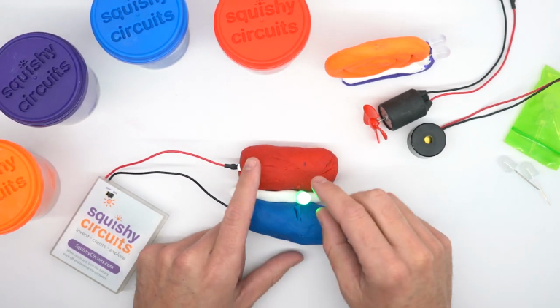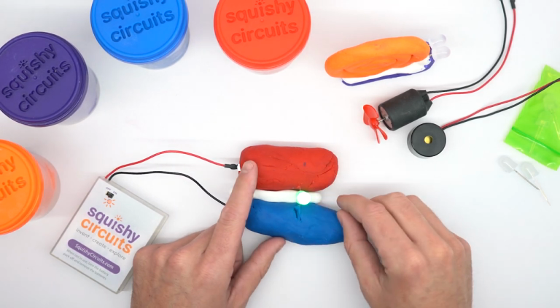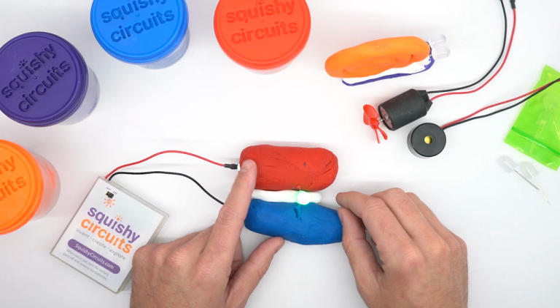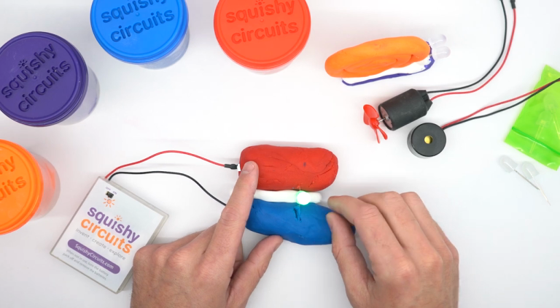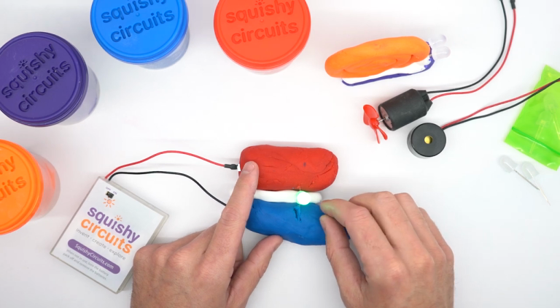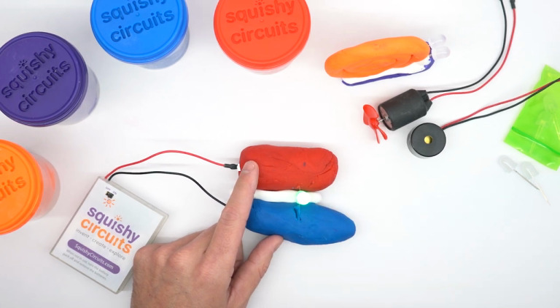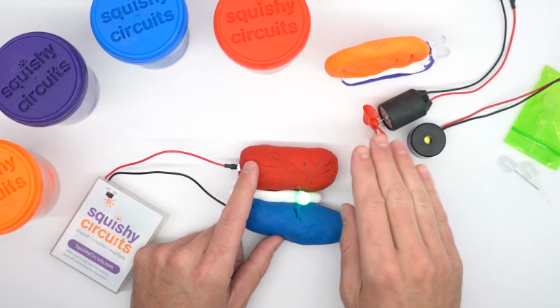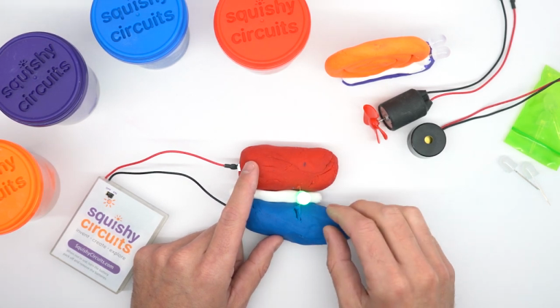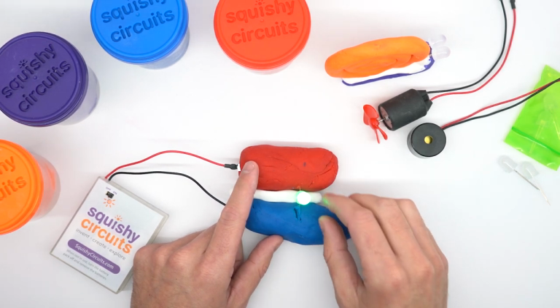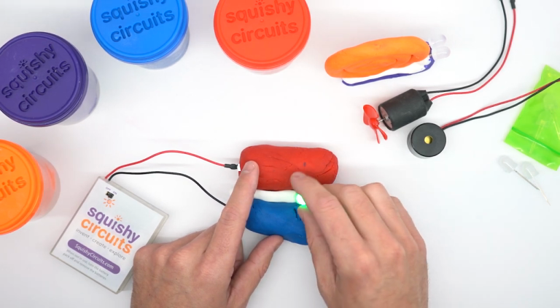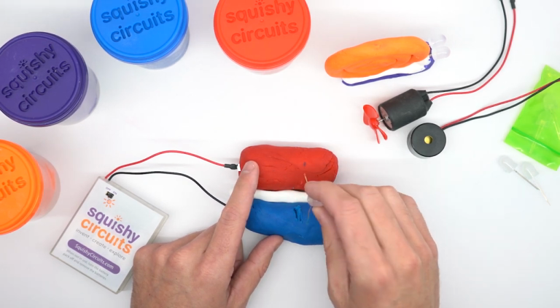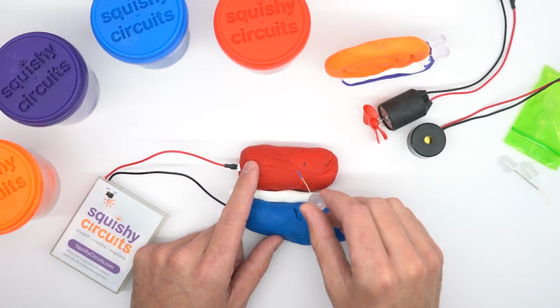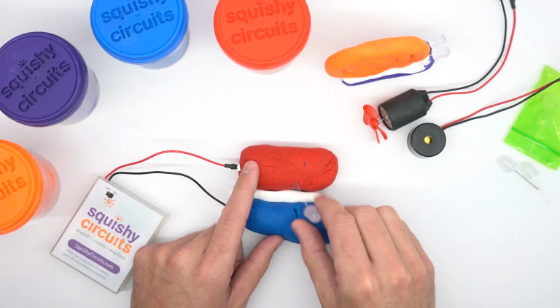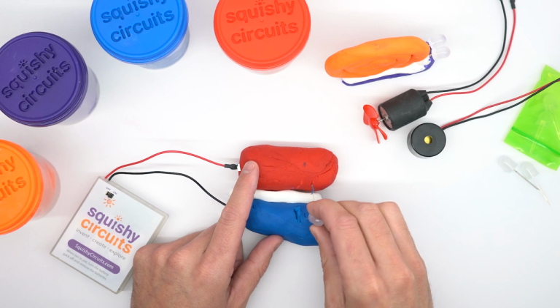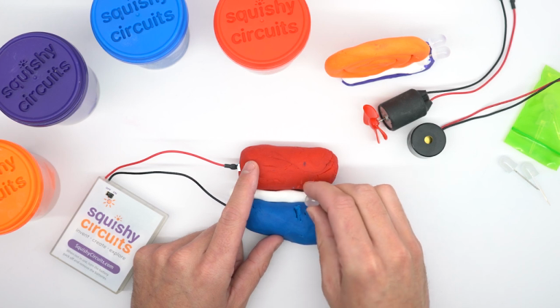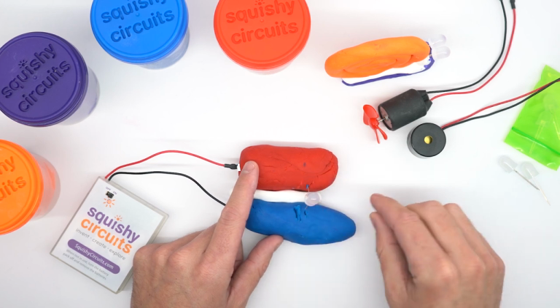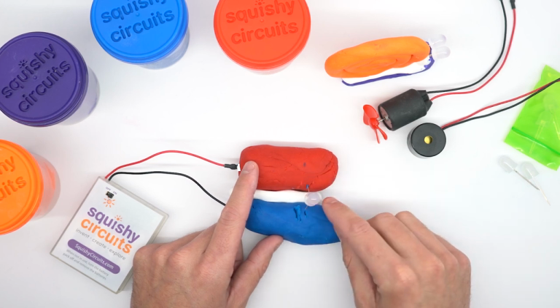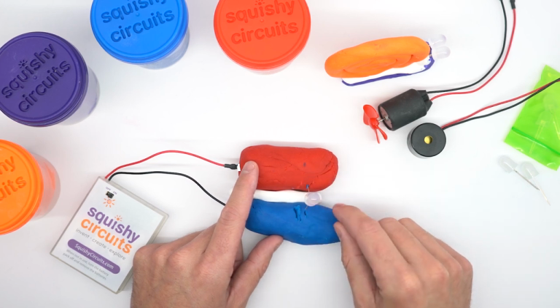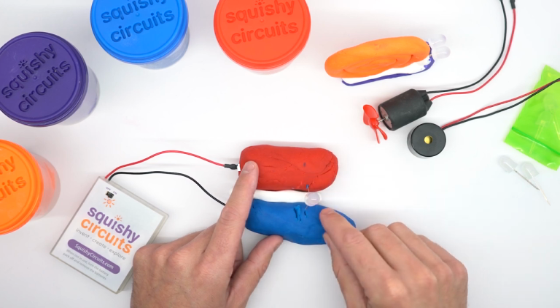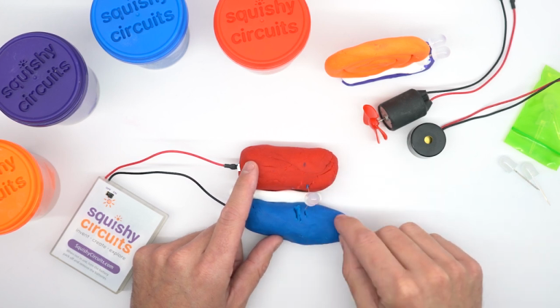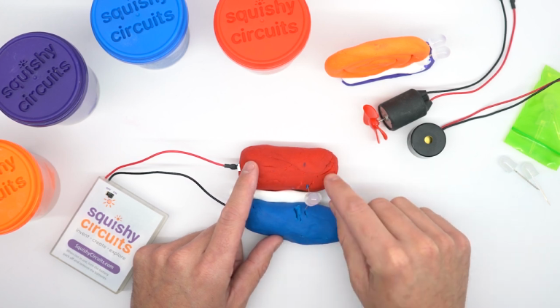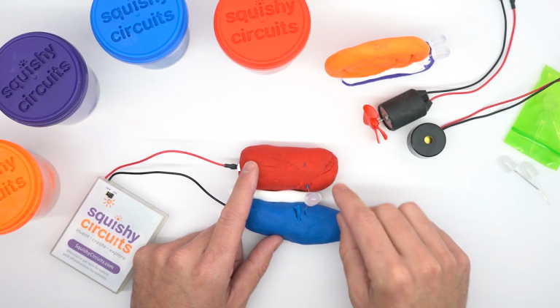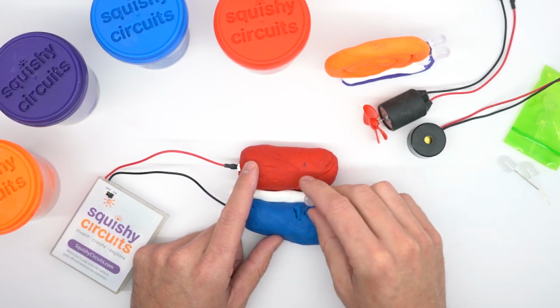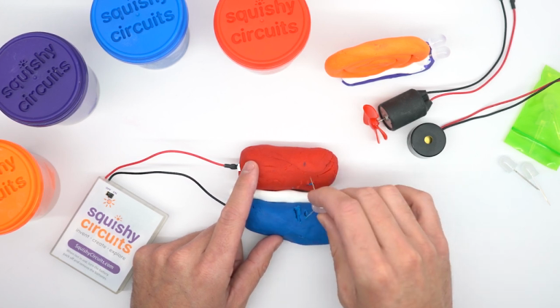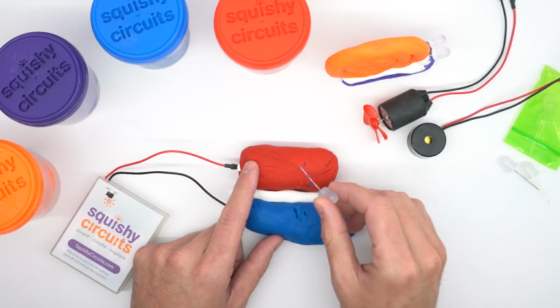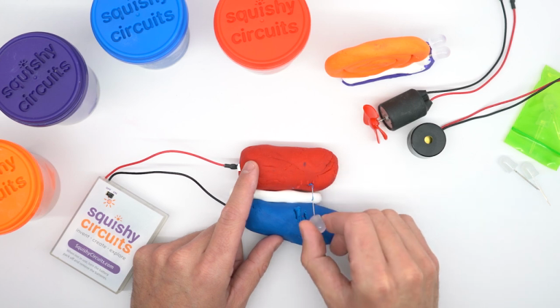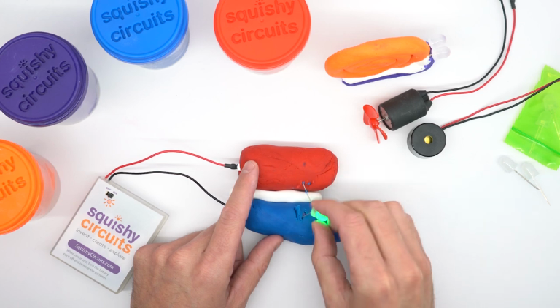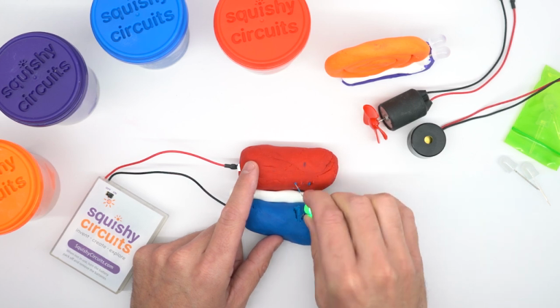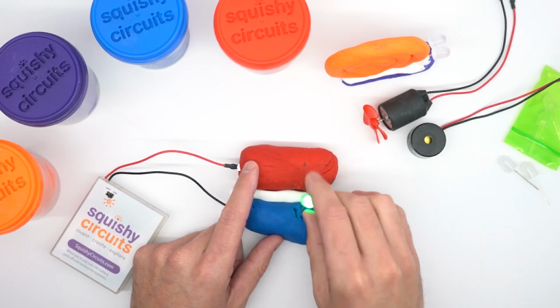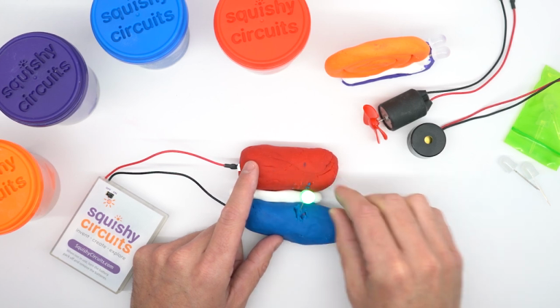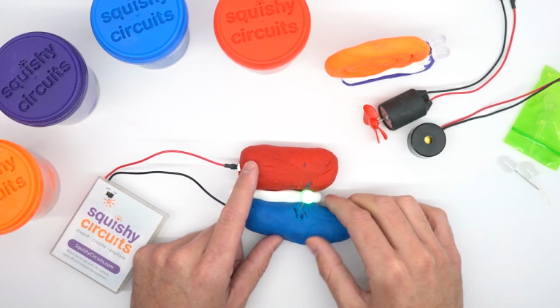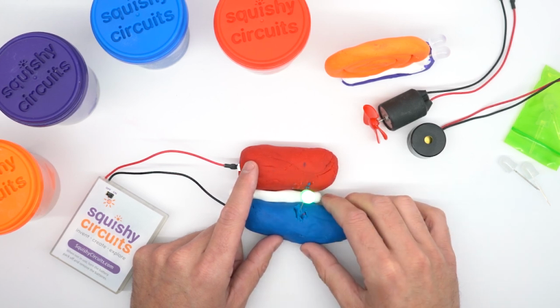We can demonstrate polarity of LEDs, which means electricity can only go one way through them. If we push our LED in the other direction it doesn't turn on, because electricity always has to go one way through them. It's easy to just try both directions if it doesn't work the first time.